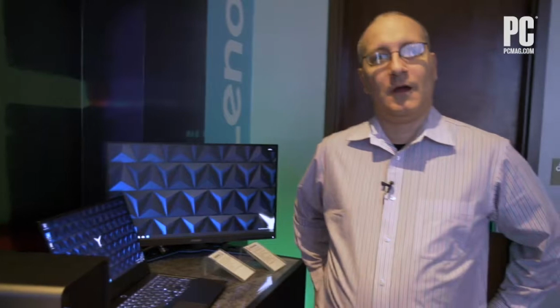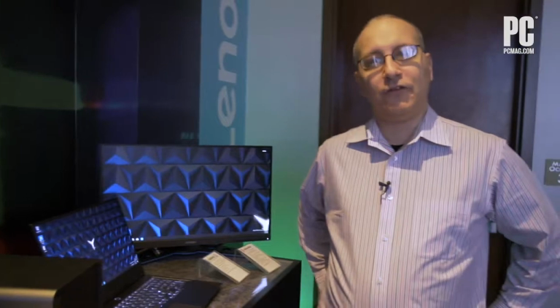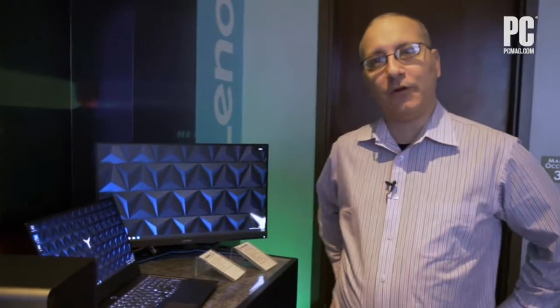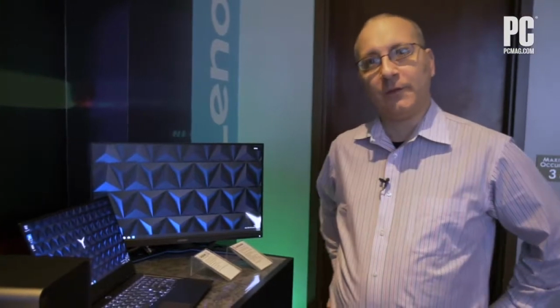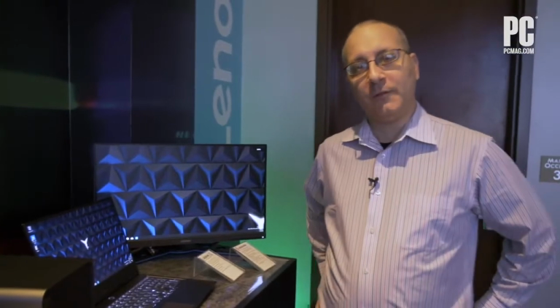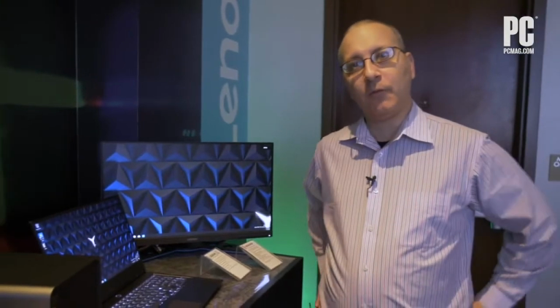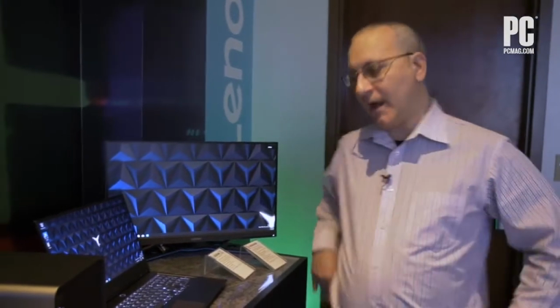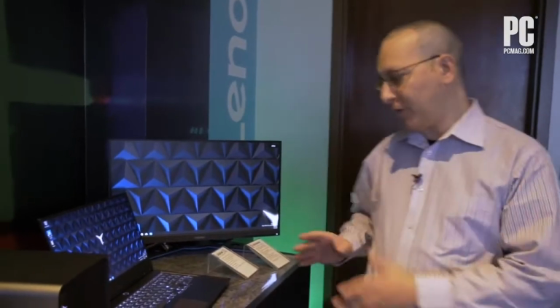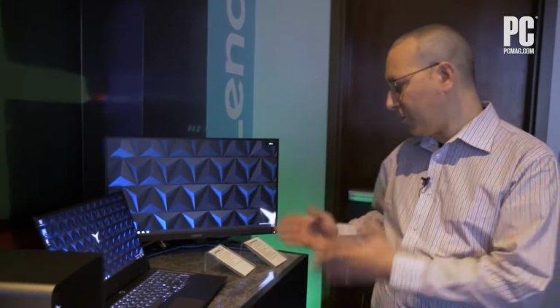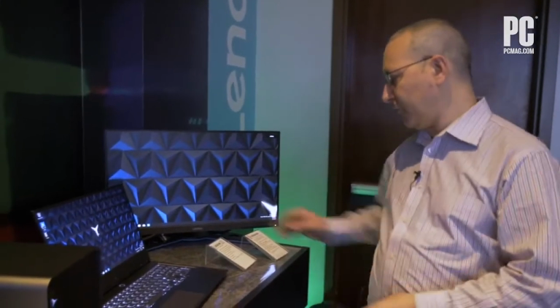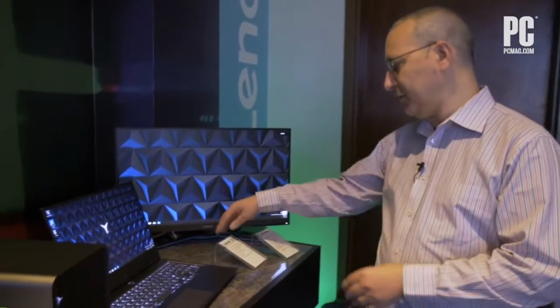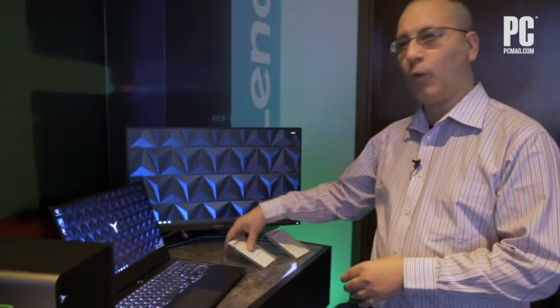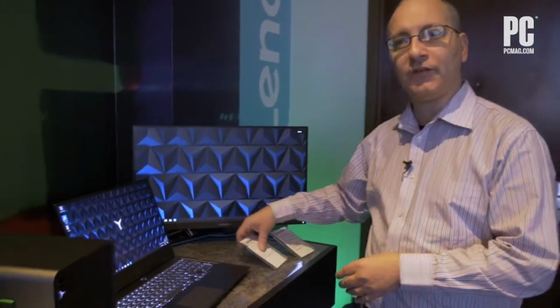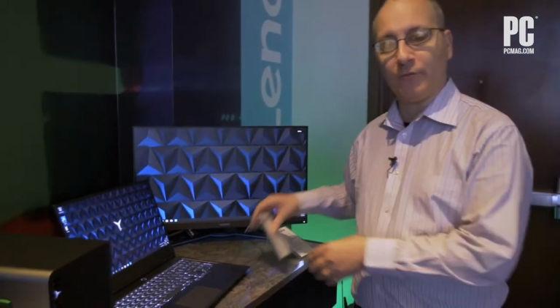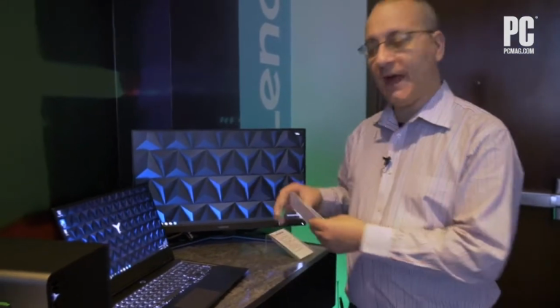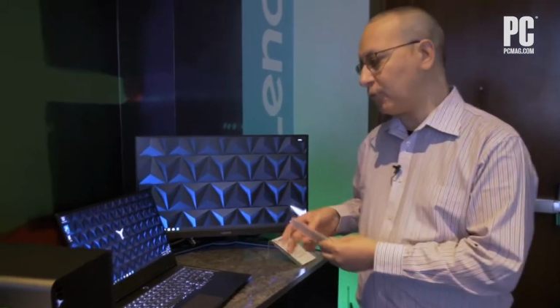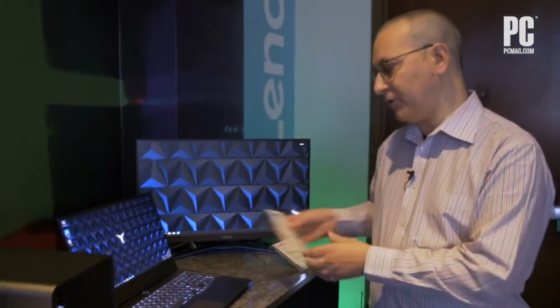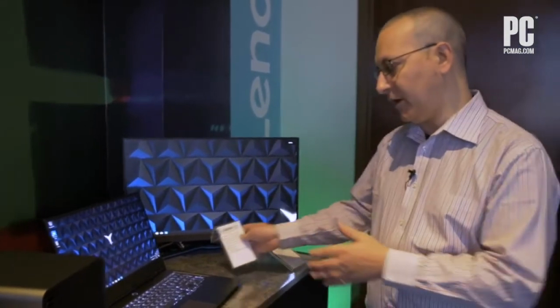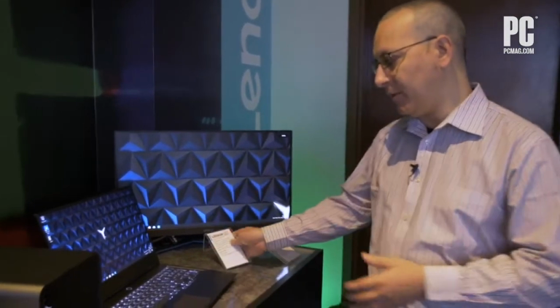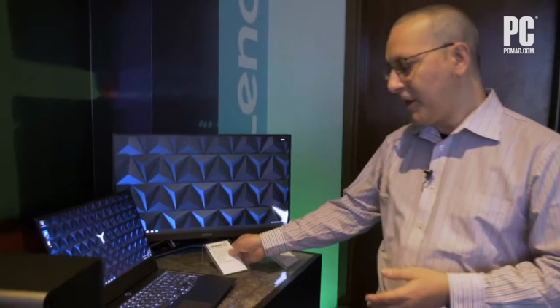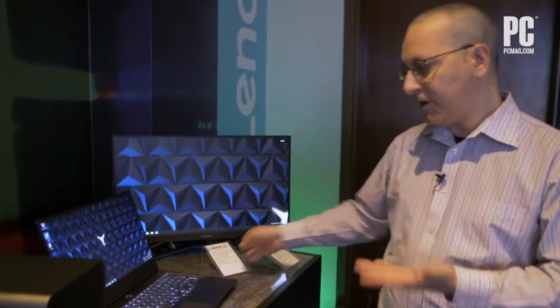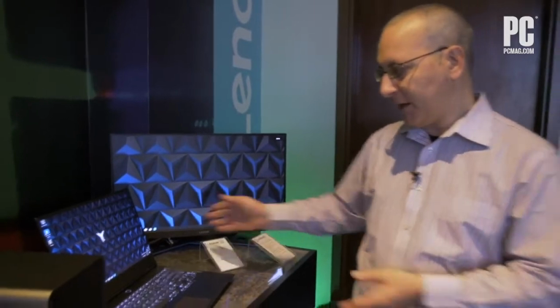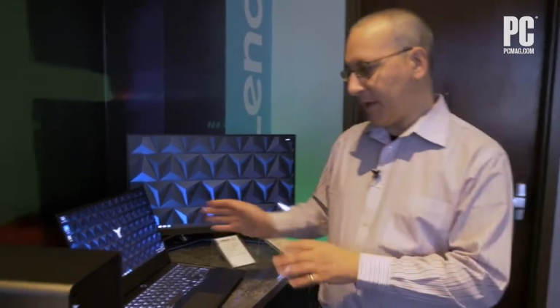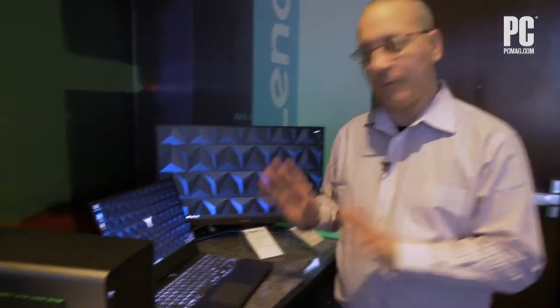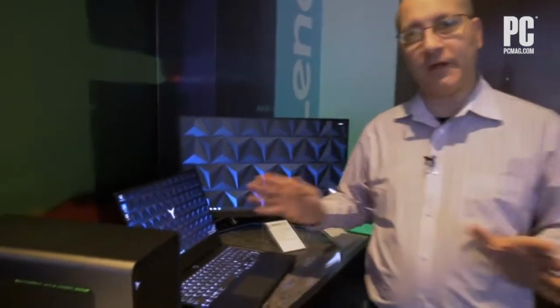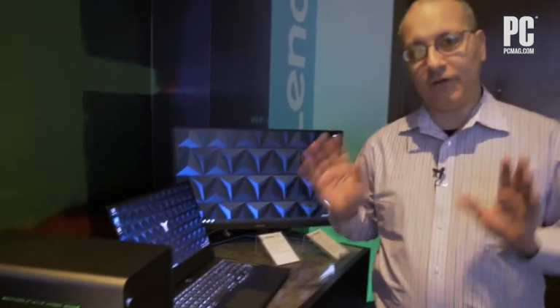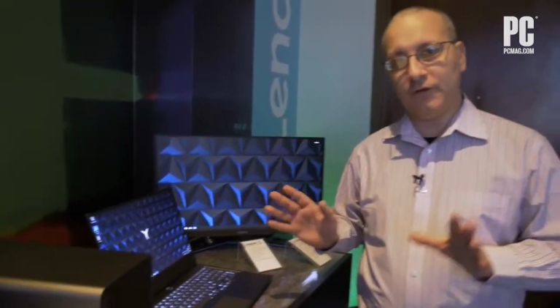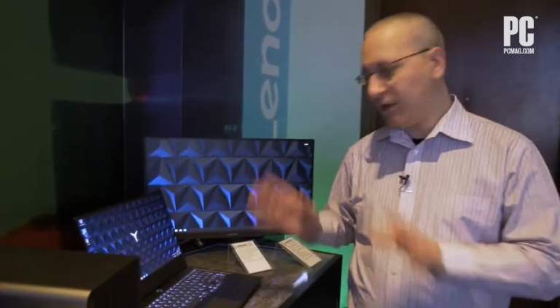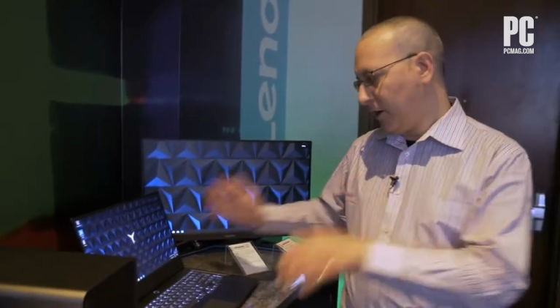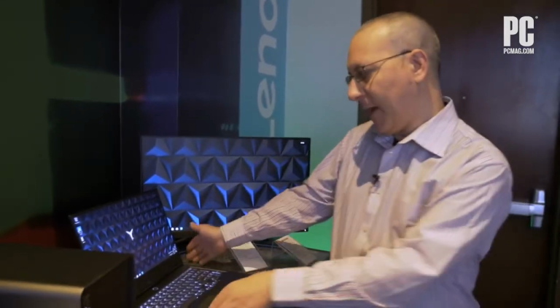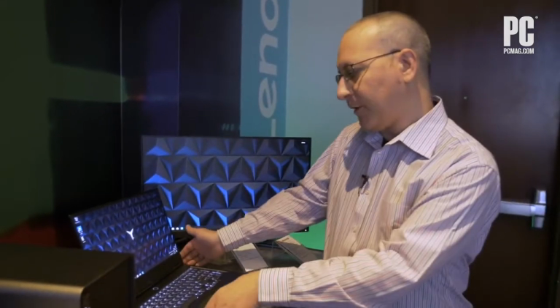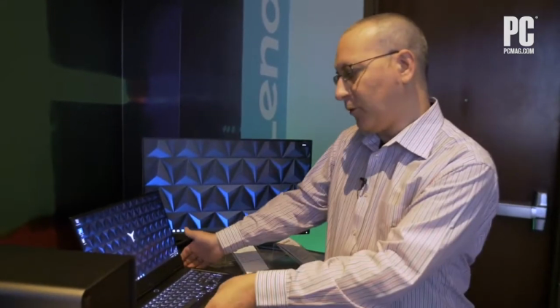Hi, this is John Burek with PCMag. What we have over here is the Legion Y740S, which is a thin and light gaming laptop with a very unique aspect to it.